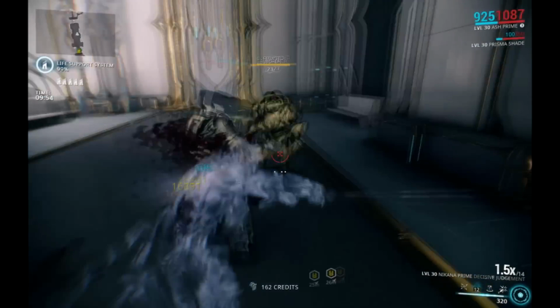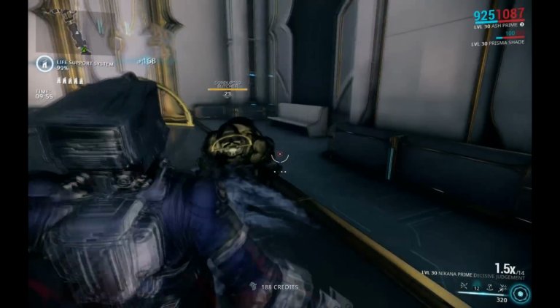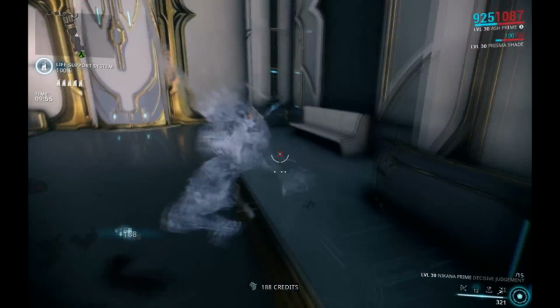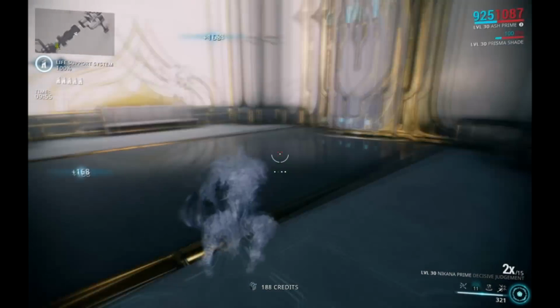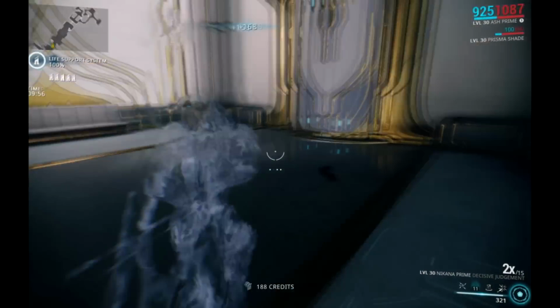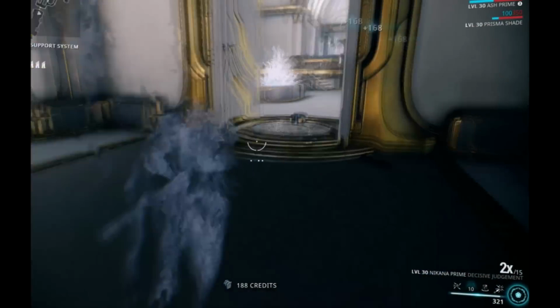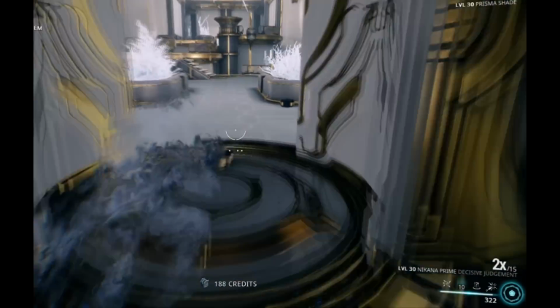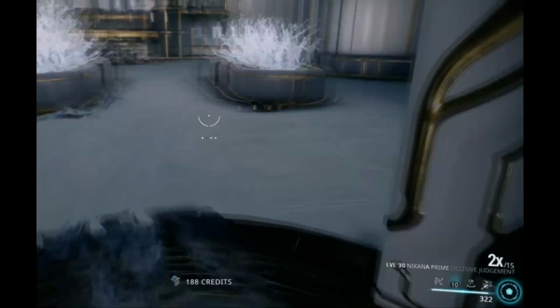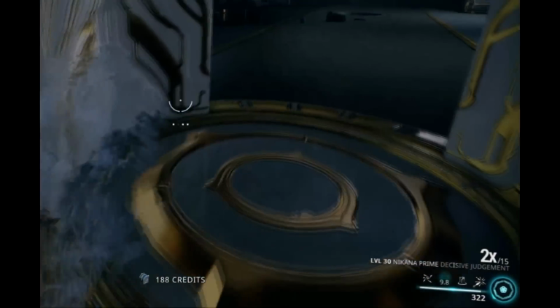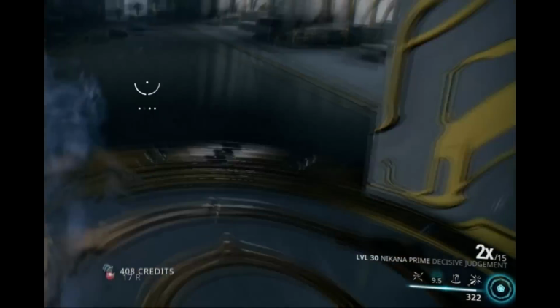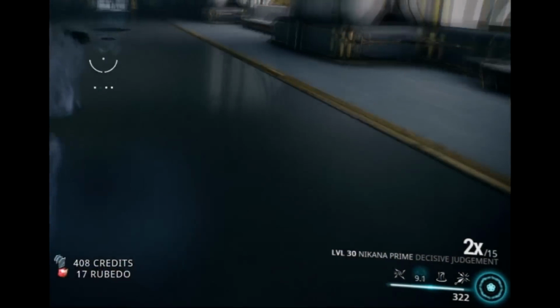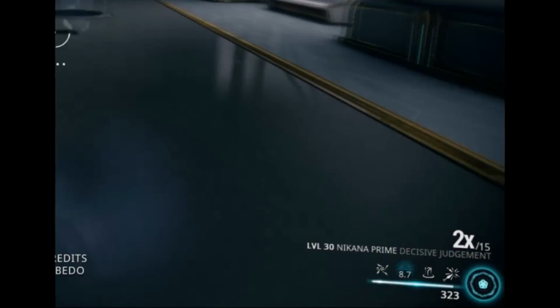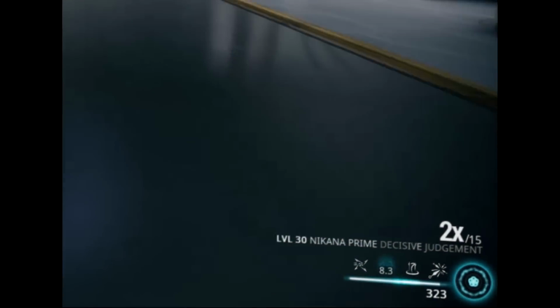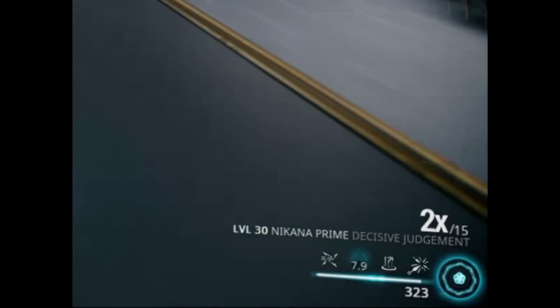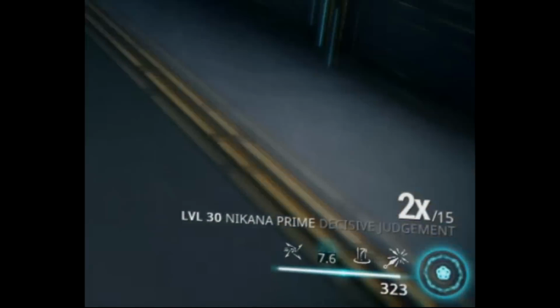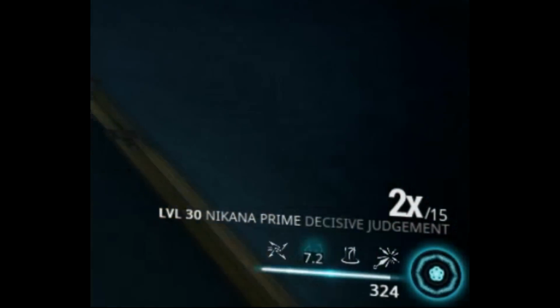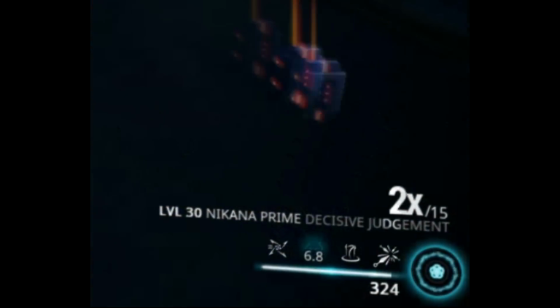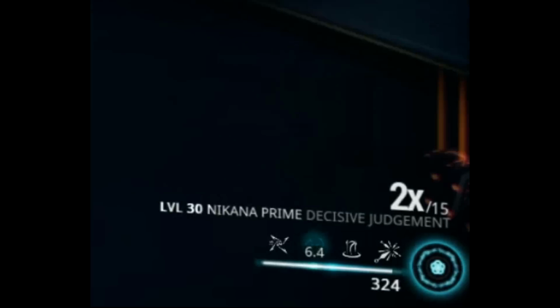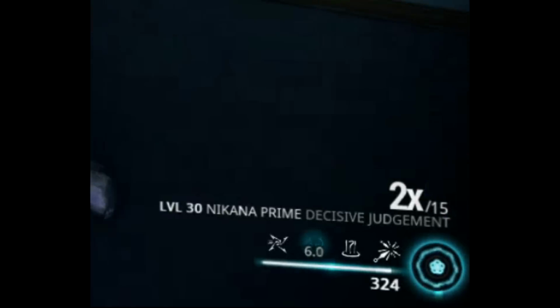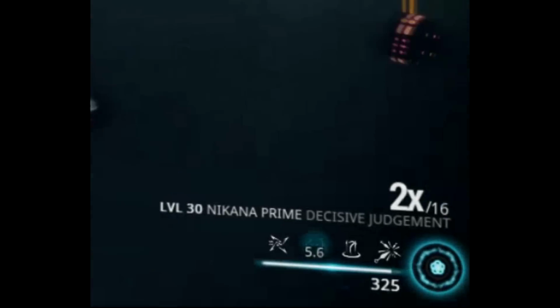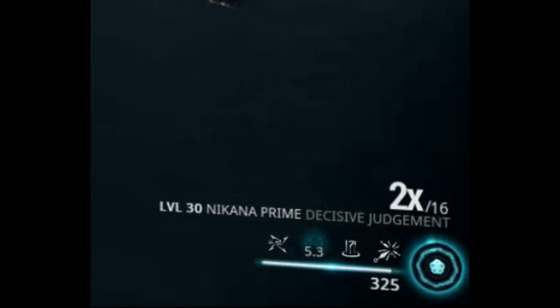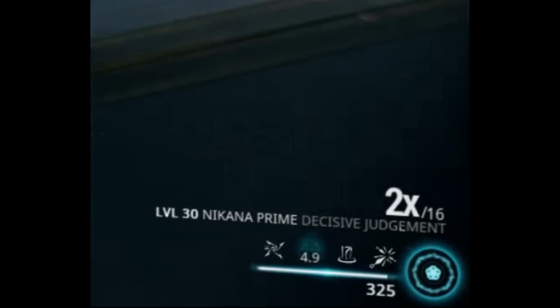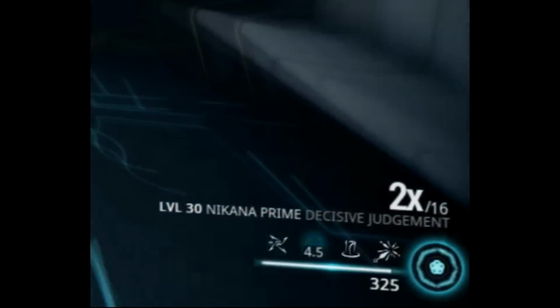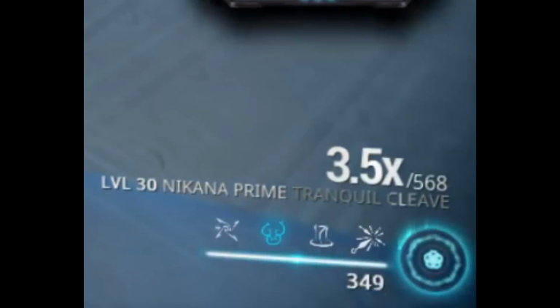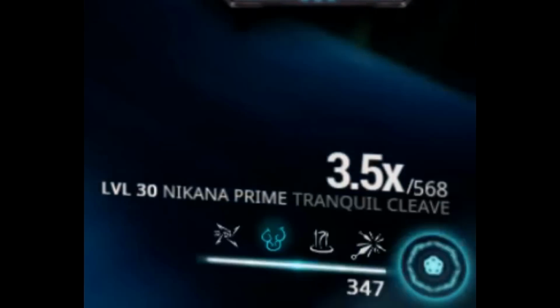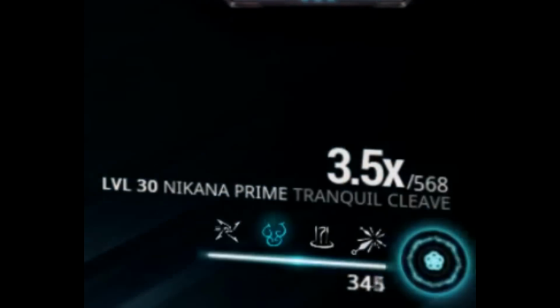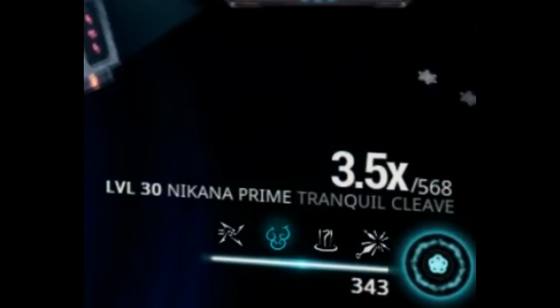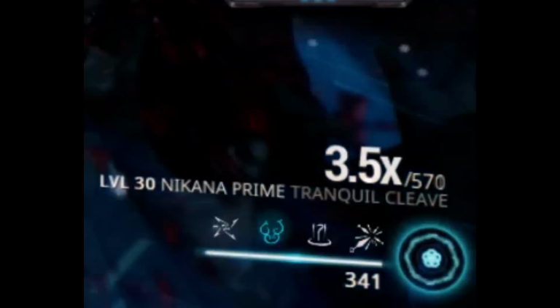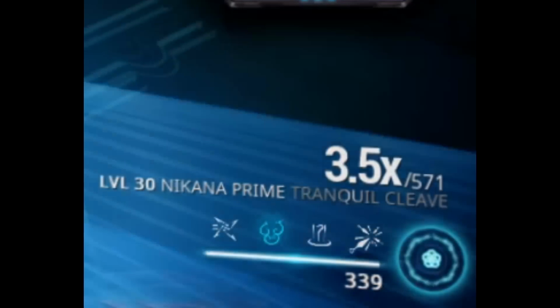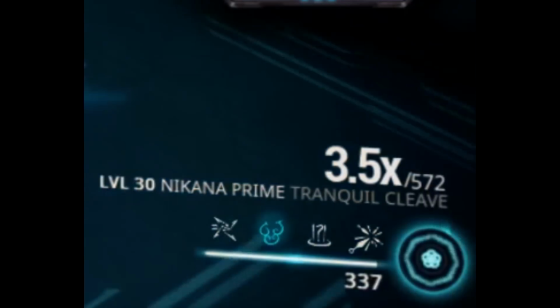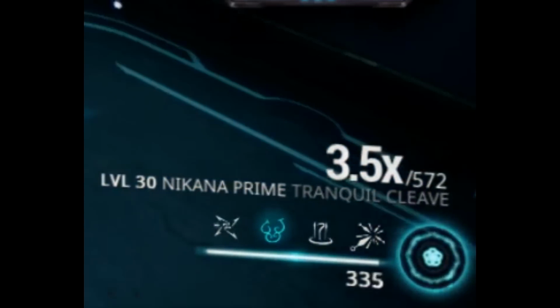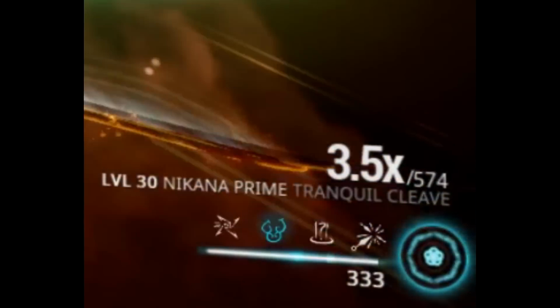If you don't know what your combo multiplier is, it's a number in the lower right of your screen when you use your melee weapon. This tells you how much more damage you're doing overall. The more hits you do, the more it stacks. The more it stacks, the more crit chance you're getting from Blood Rush.